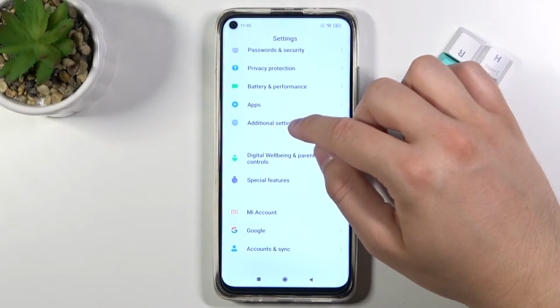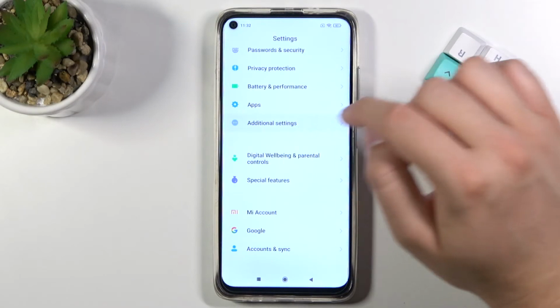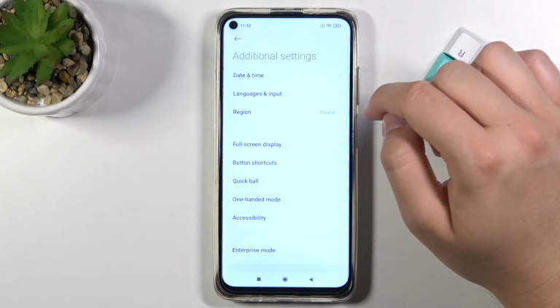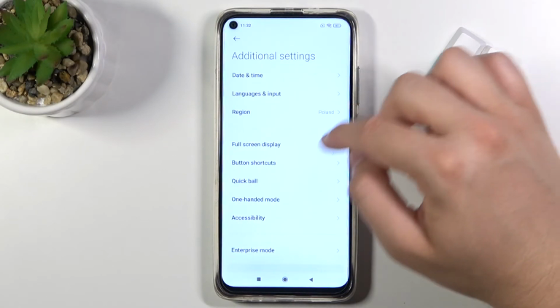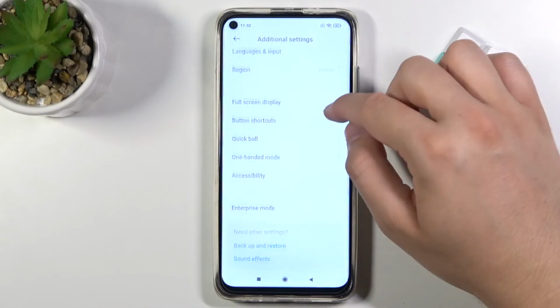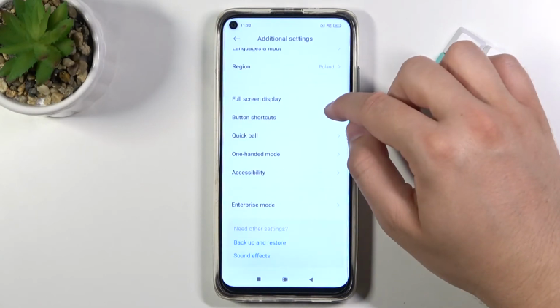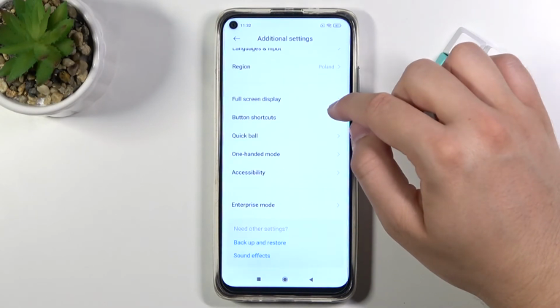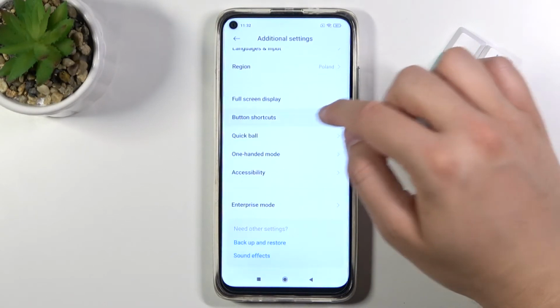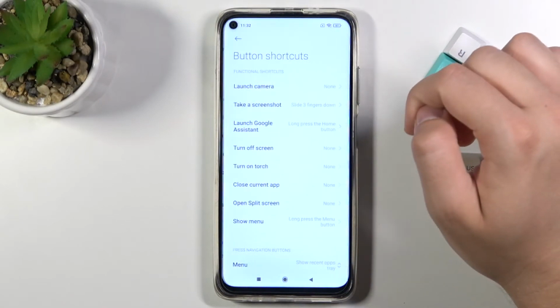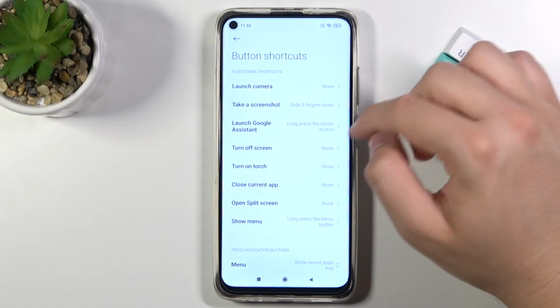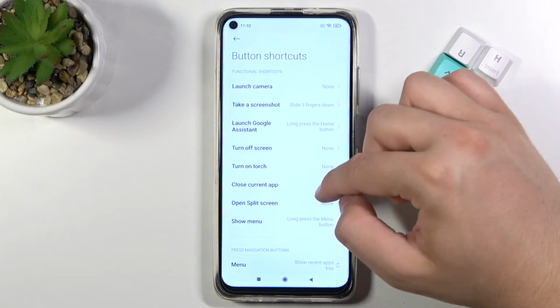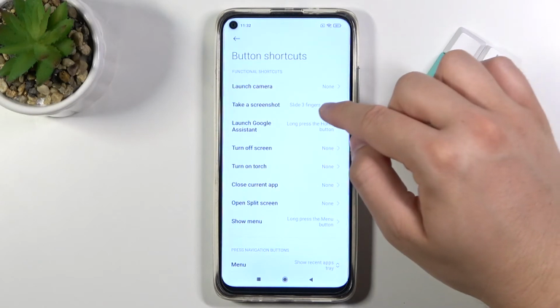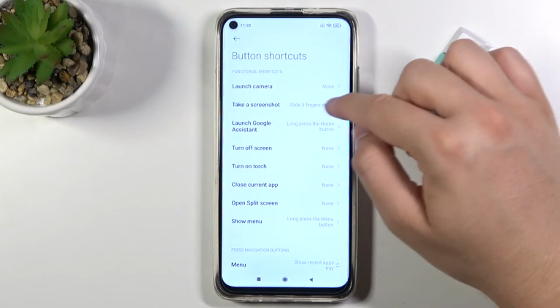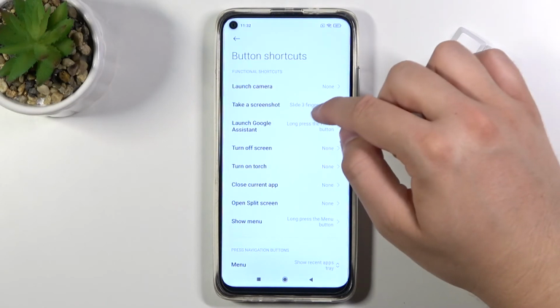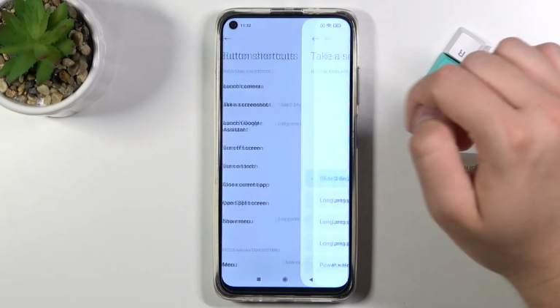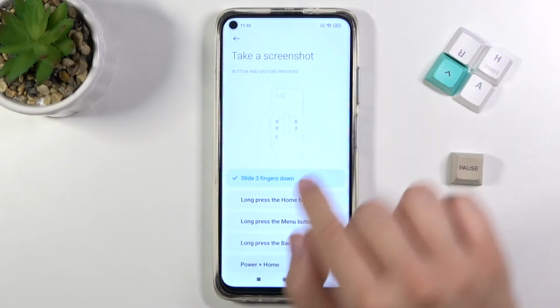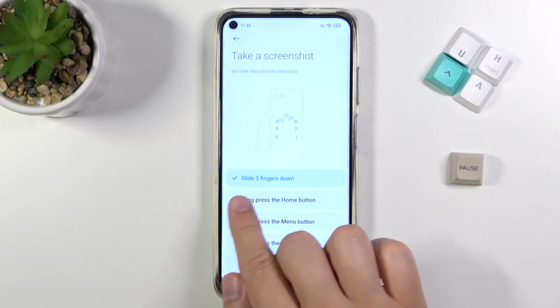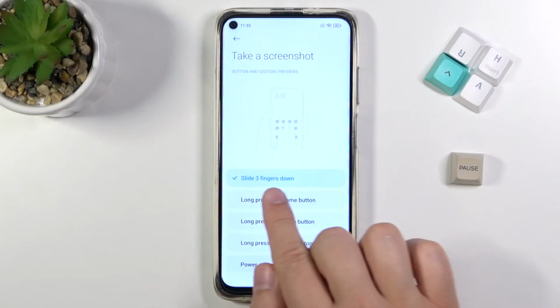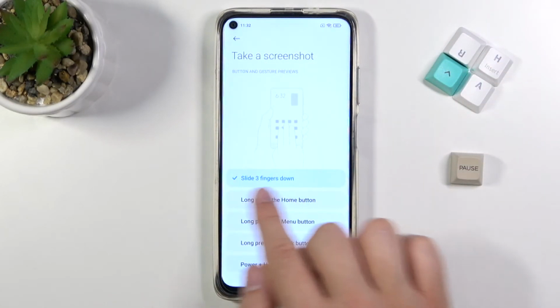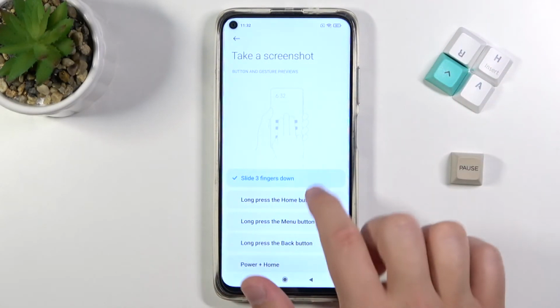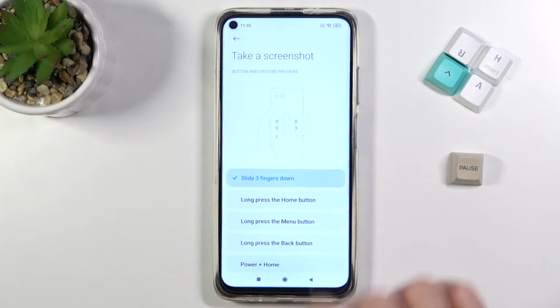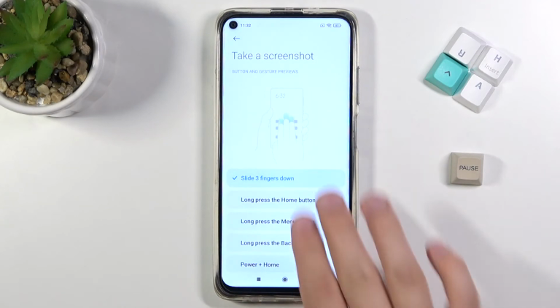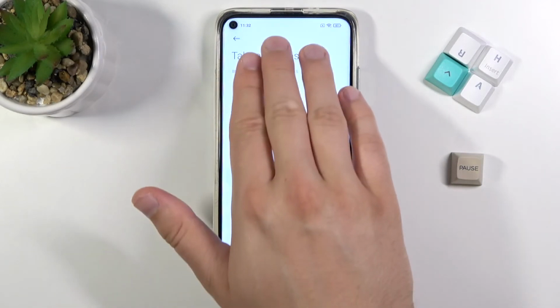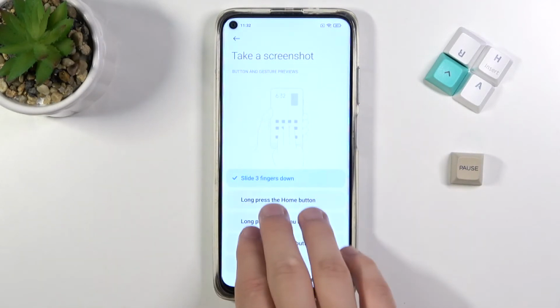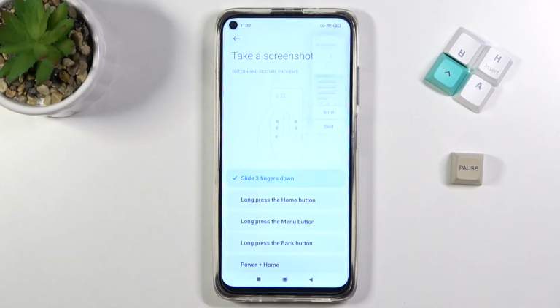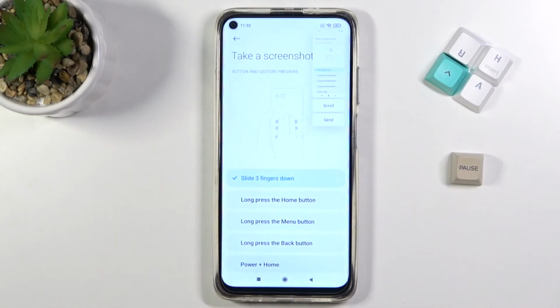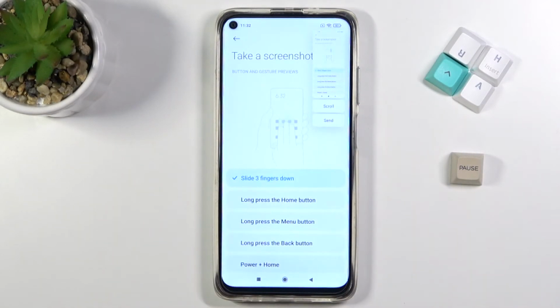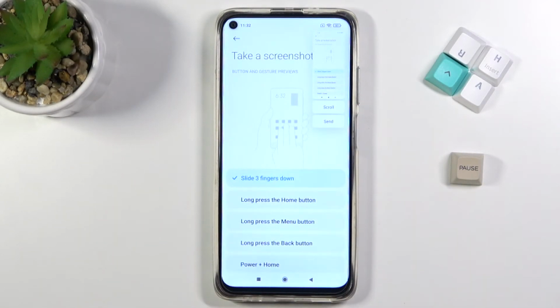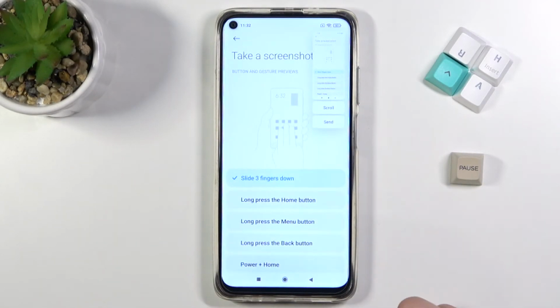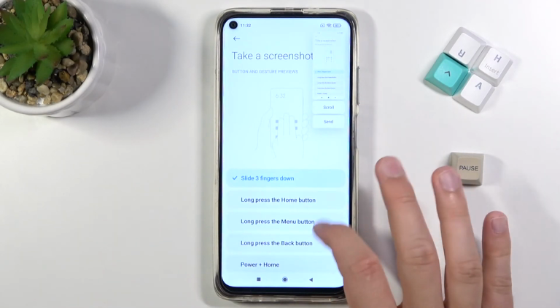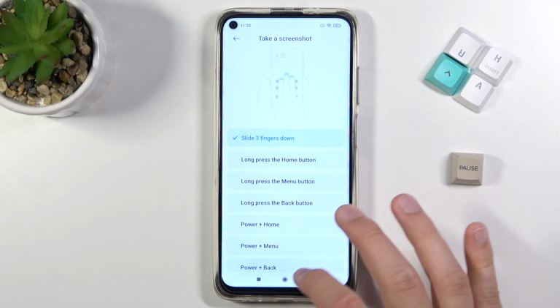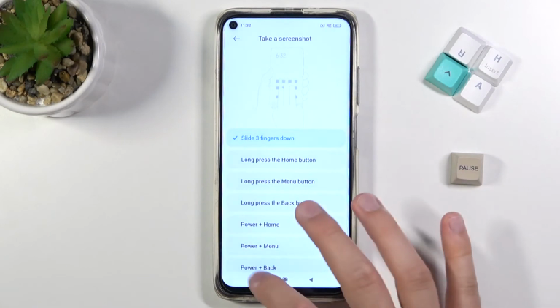When you are in Settings, go to Additional Settings, and here you can find Button Shortcuts. Find 'Take Screenshot' and select 'Slide three fingers down.' When you select this option and slide like that, as you can see, the screenshot will be taken.